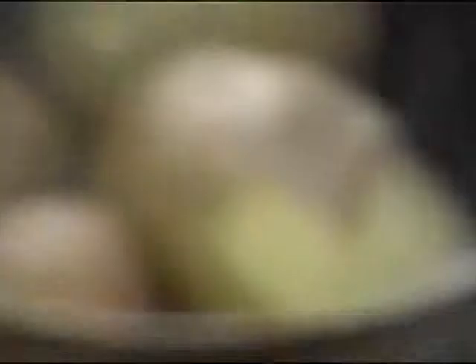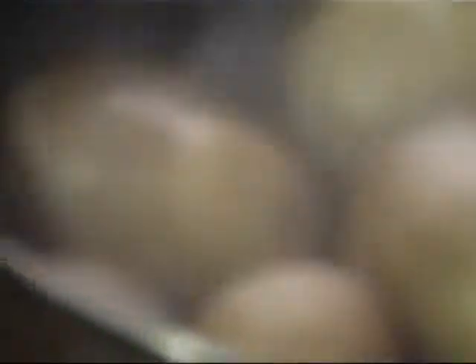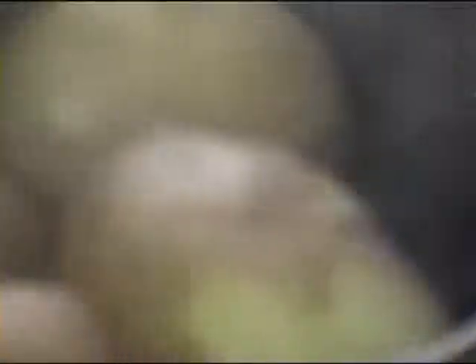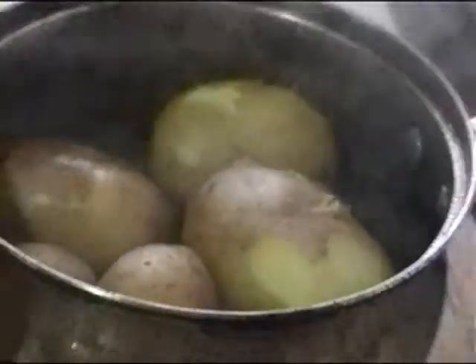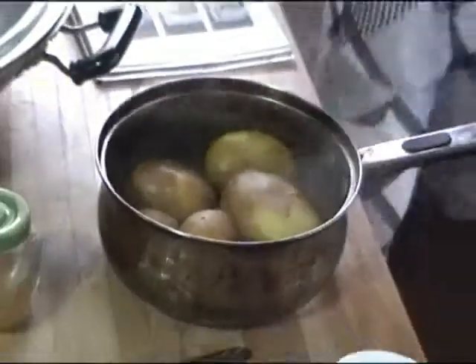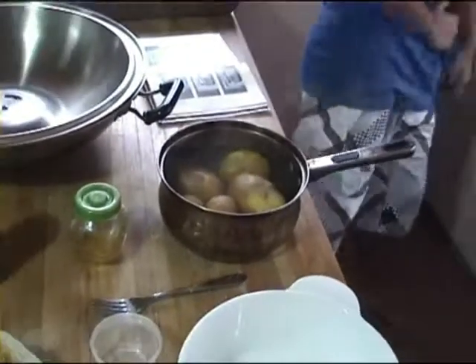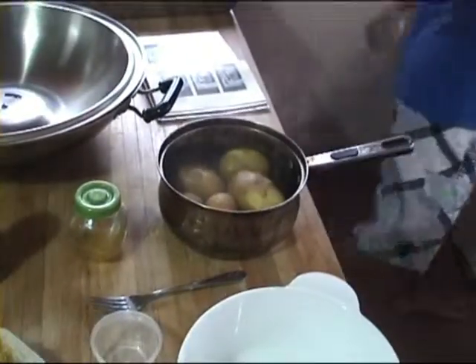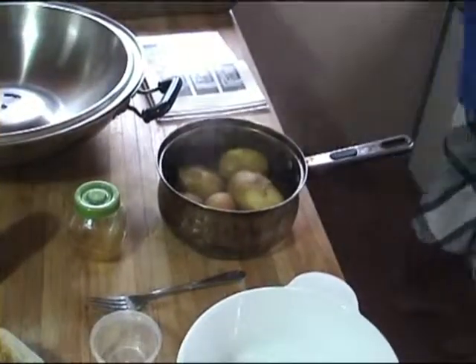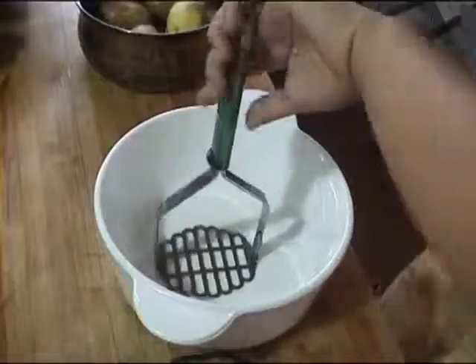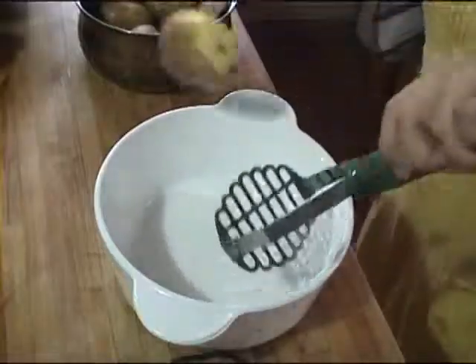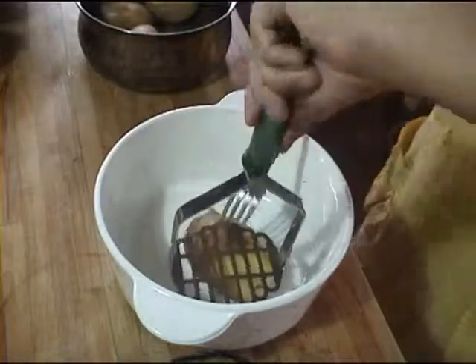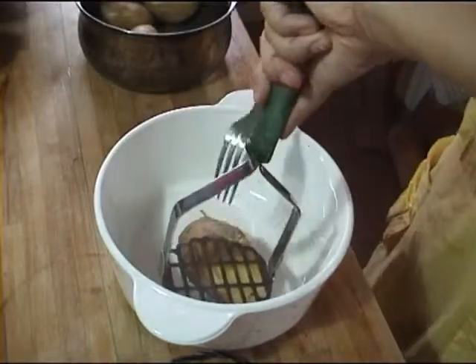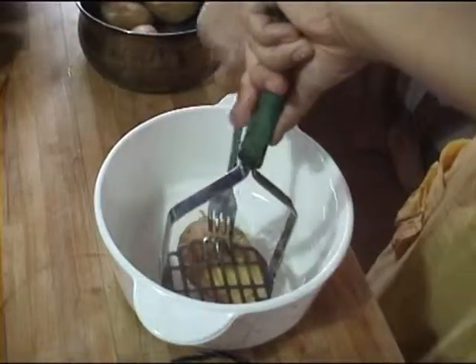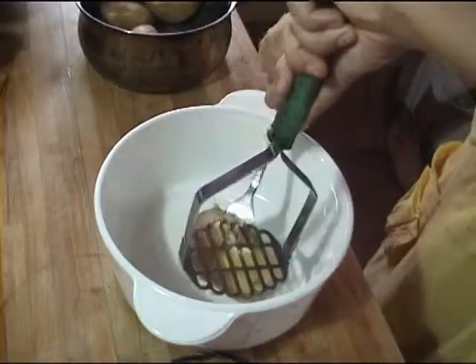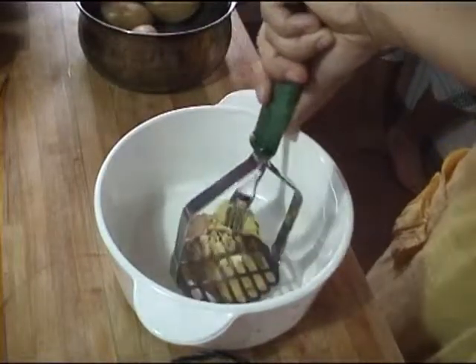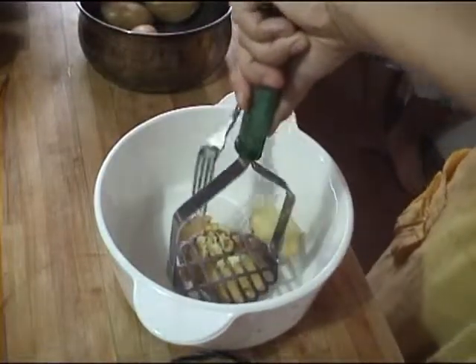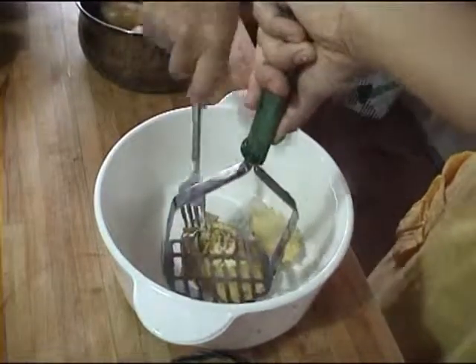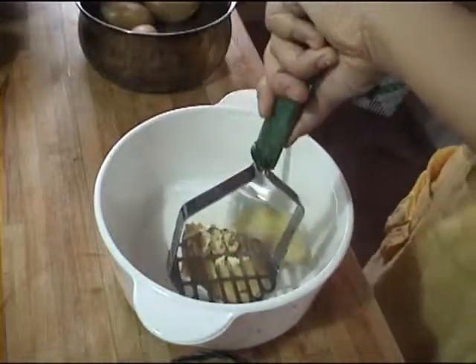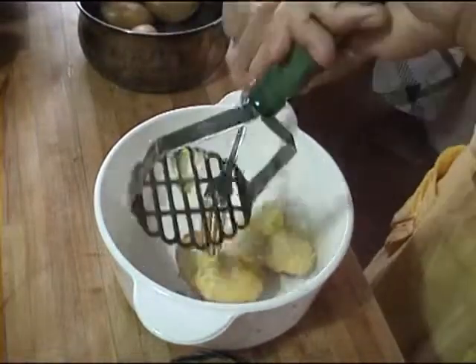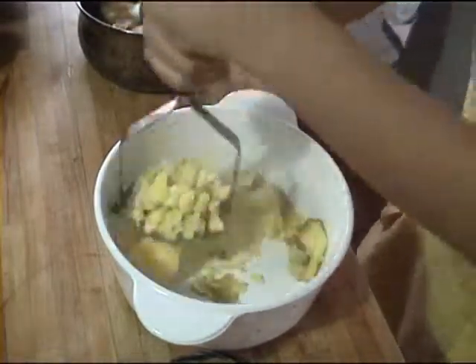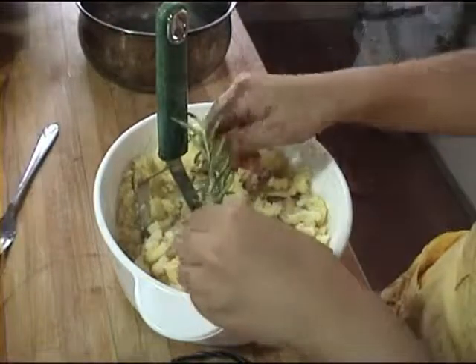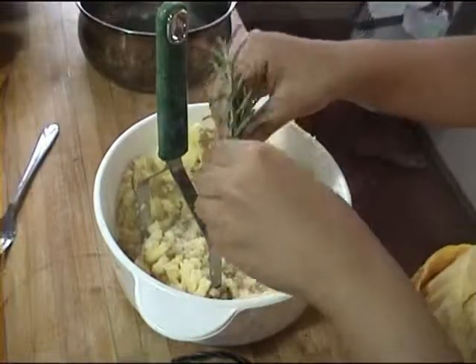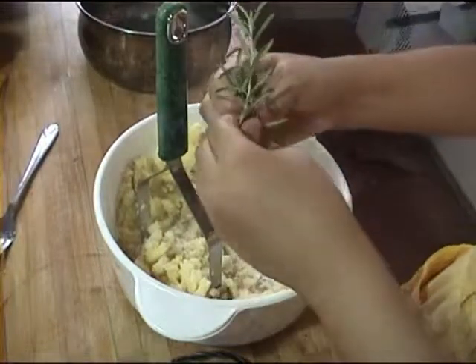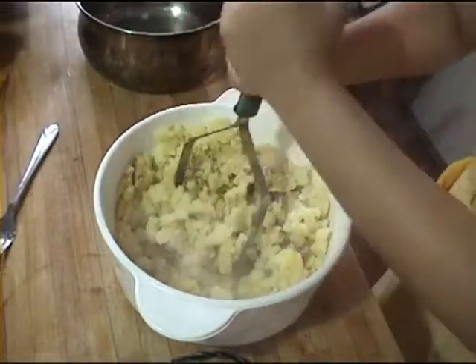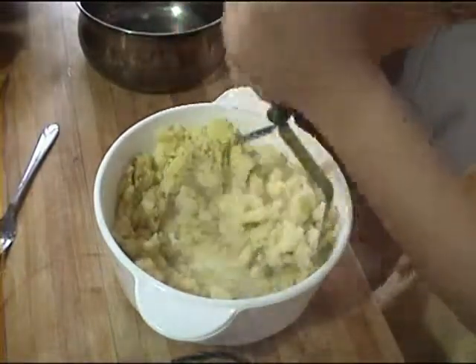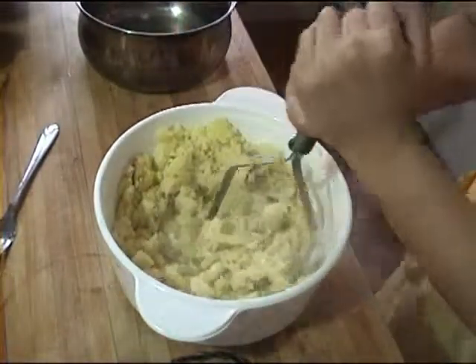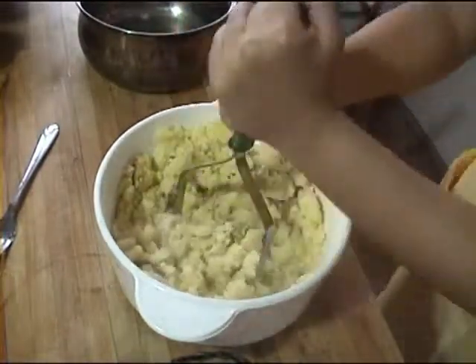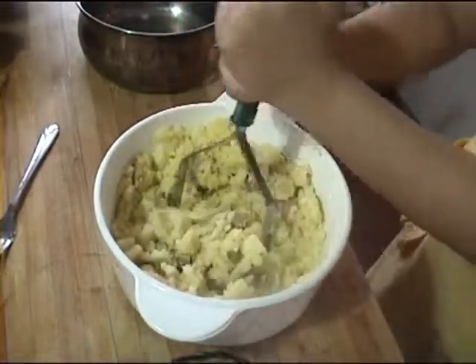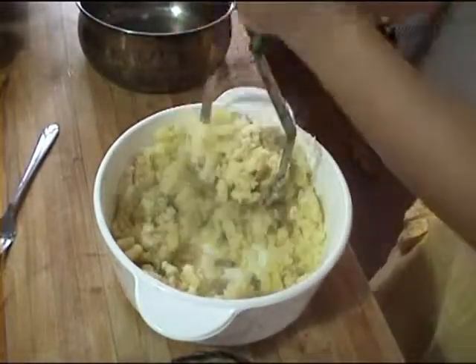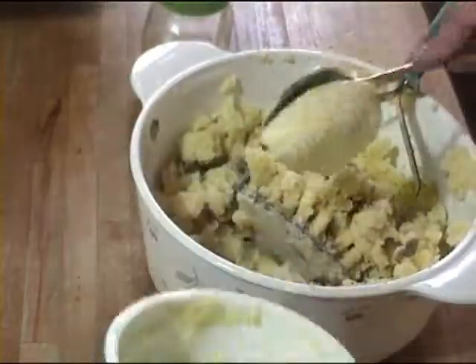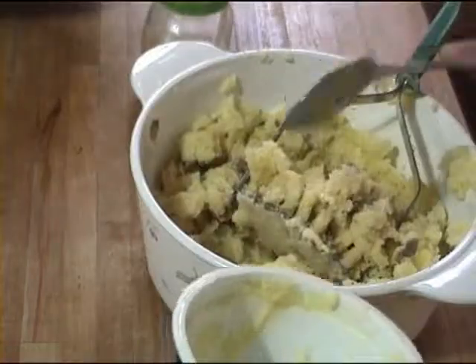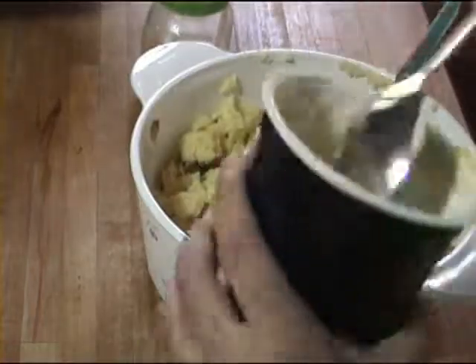When the potatoes are done, remove them from the water and mash them one at a time. Season the potatoes with herbs, cheese sauce, and some kefir or yogurt for creaminess.